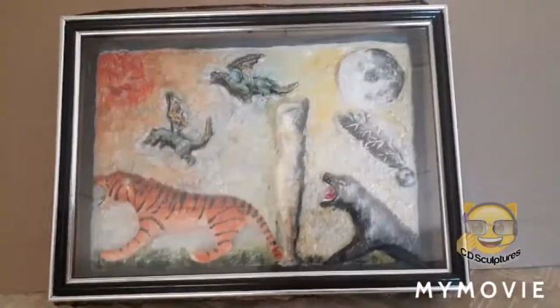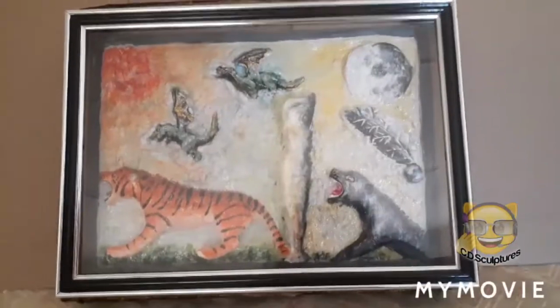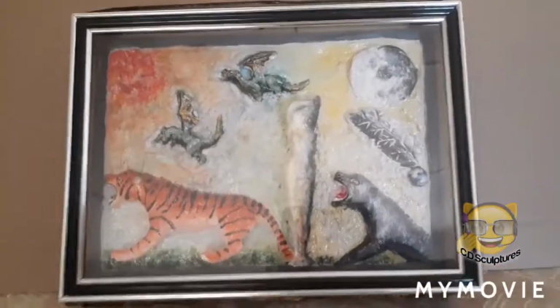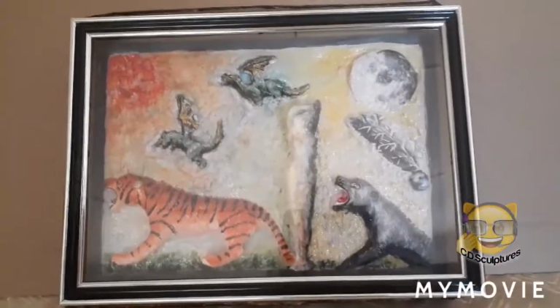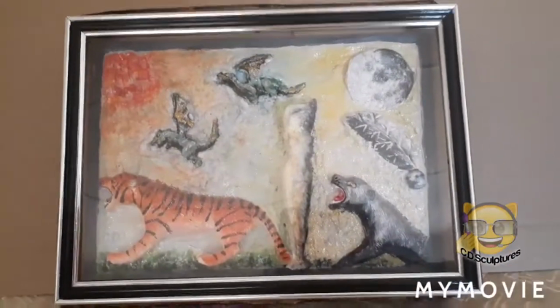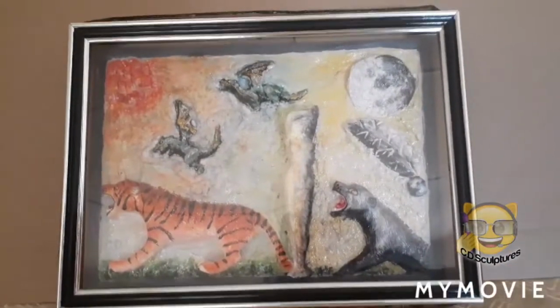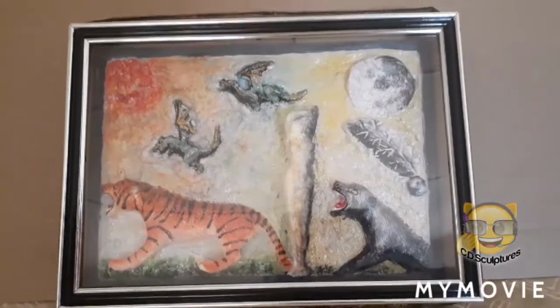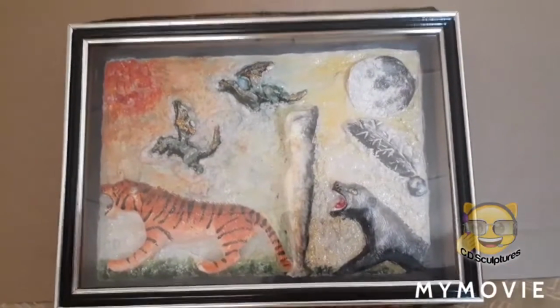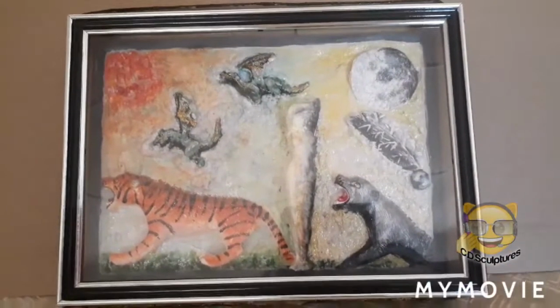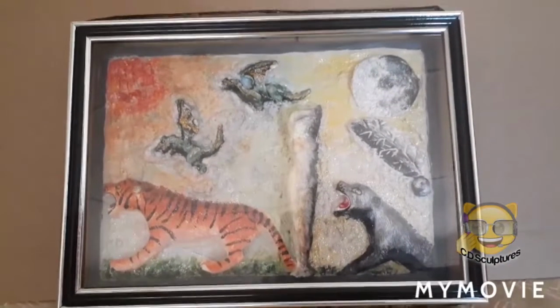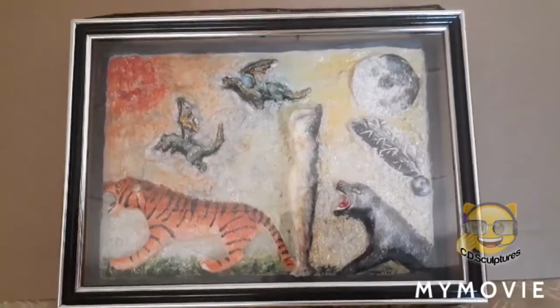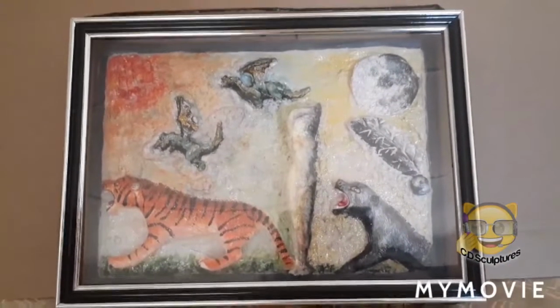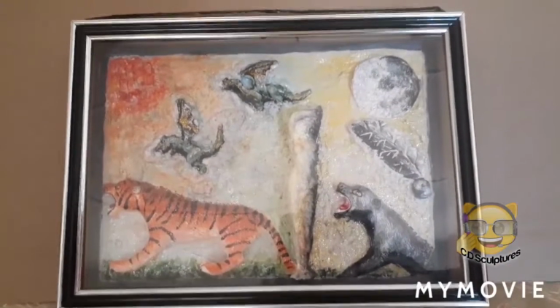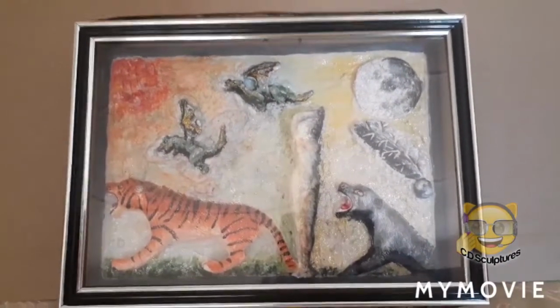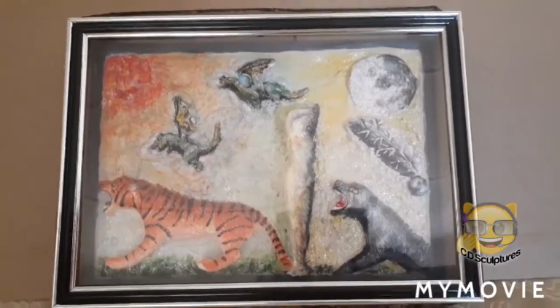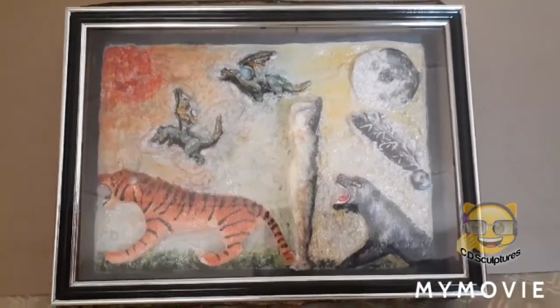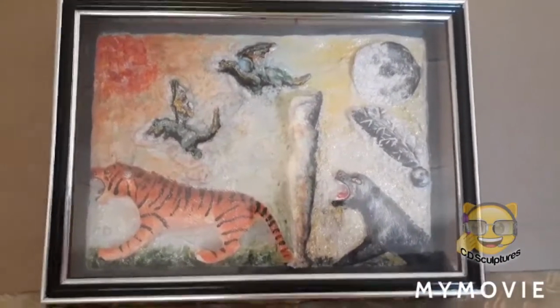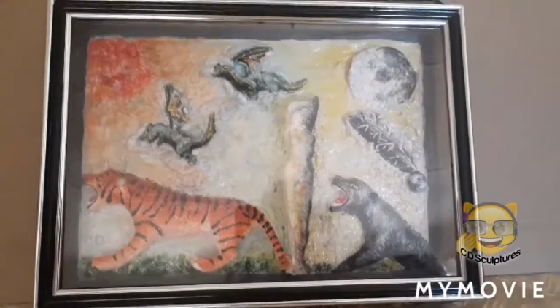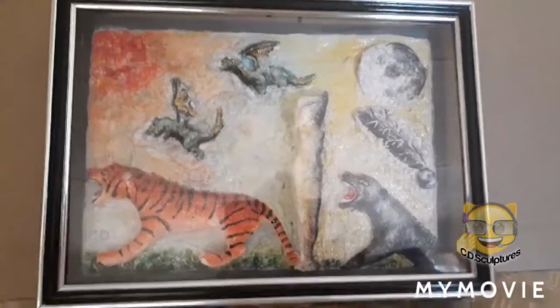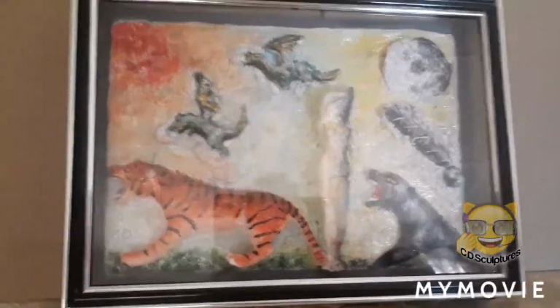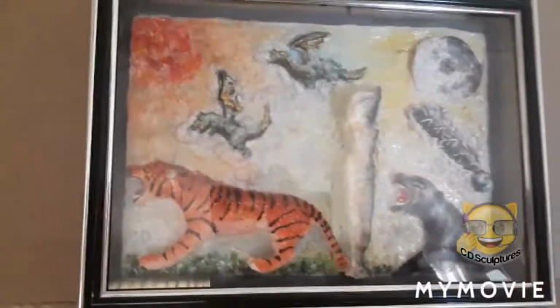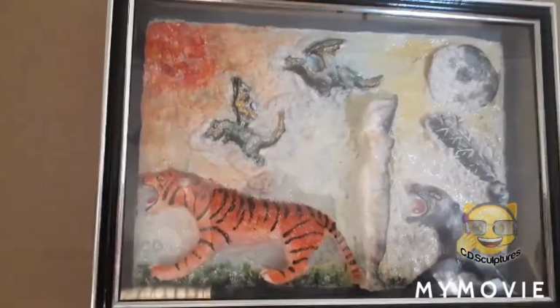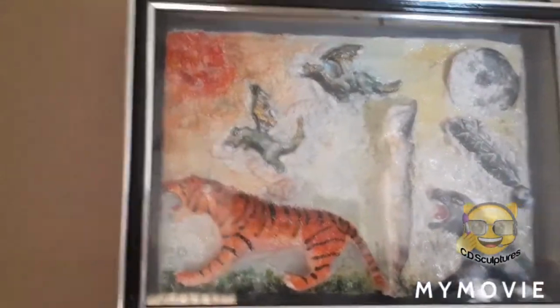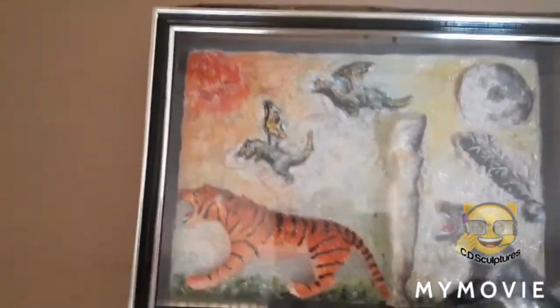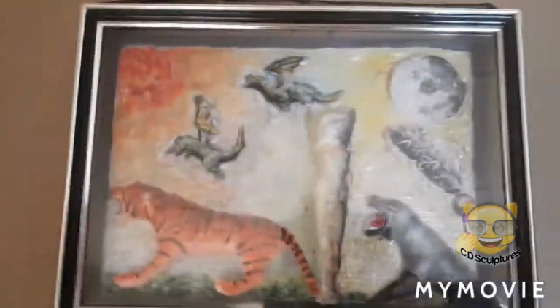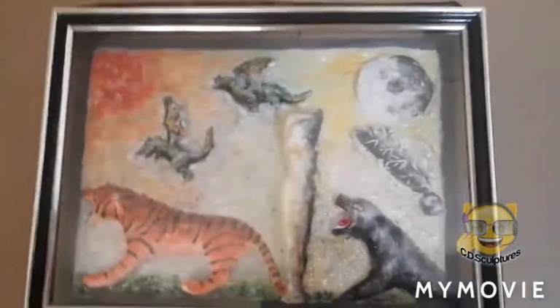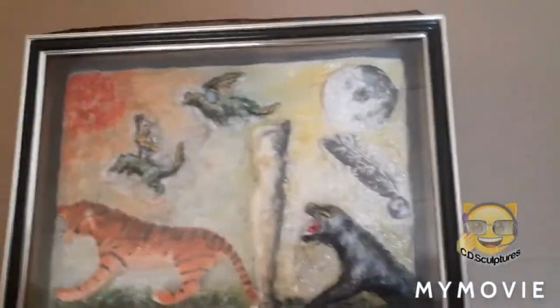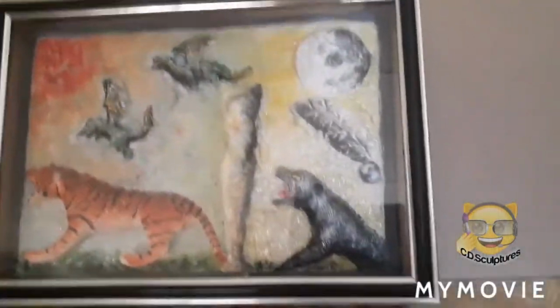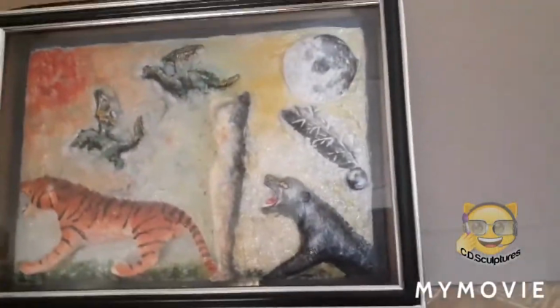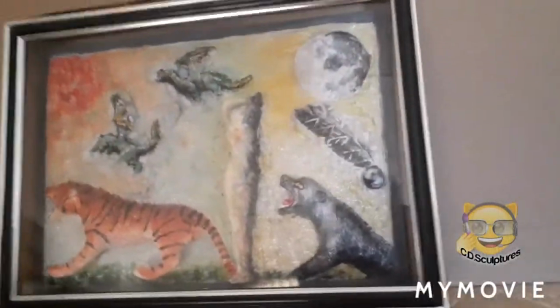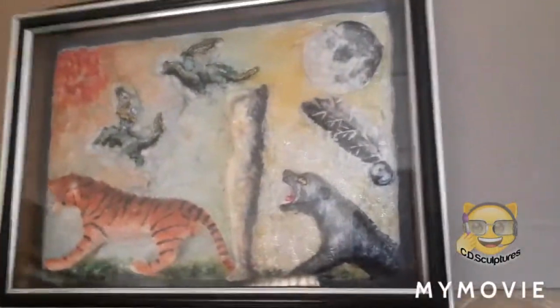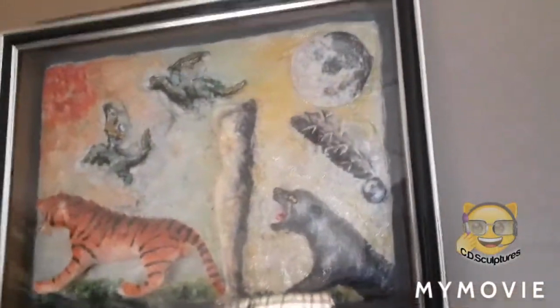Well, here is my relief painting. I finished painting it, finished varnishing it and I framed it.